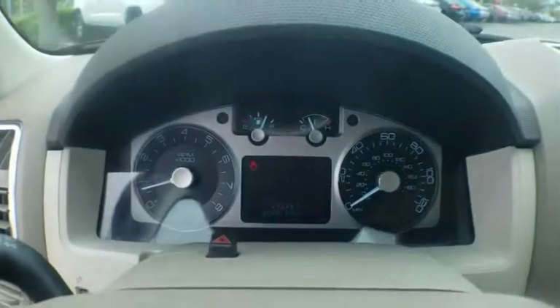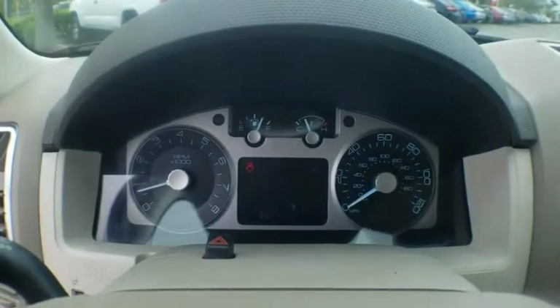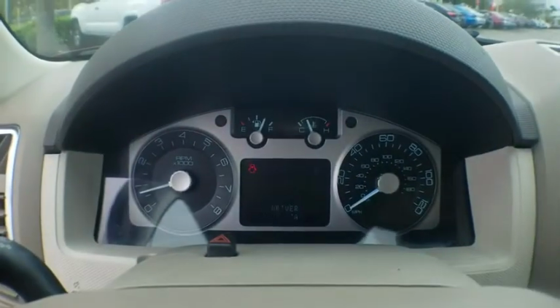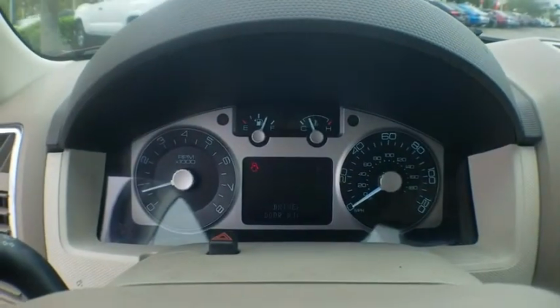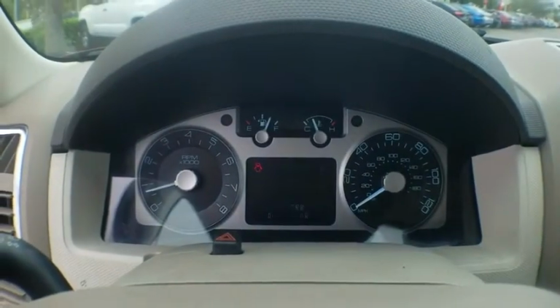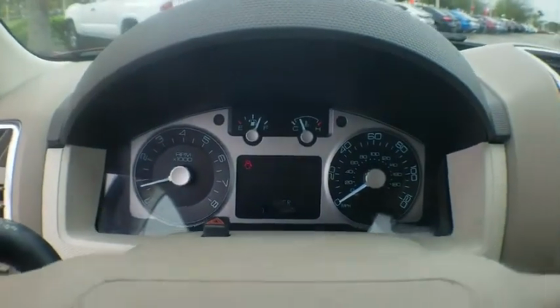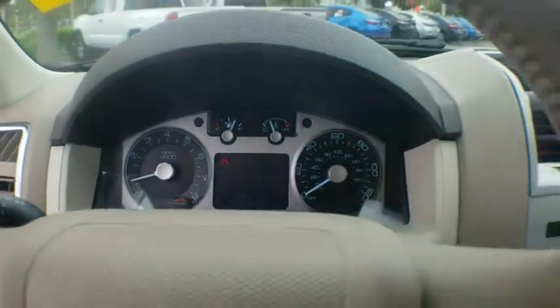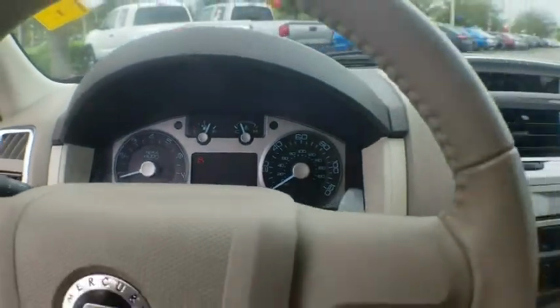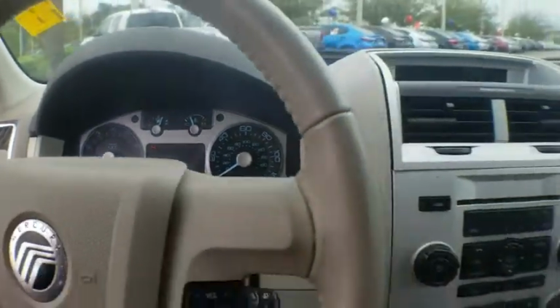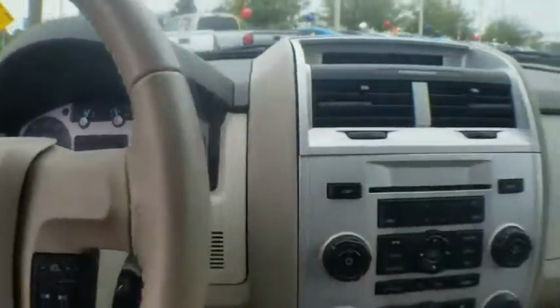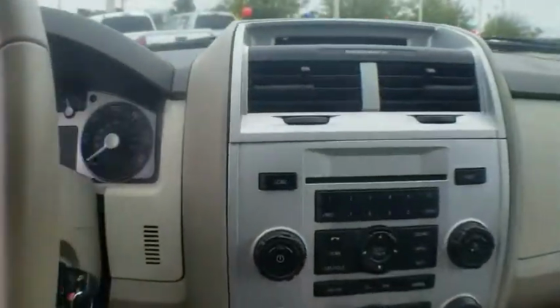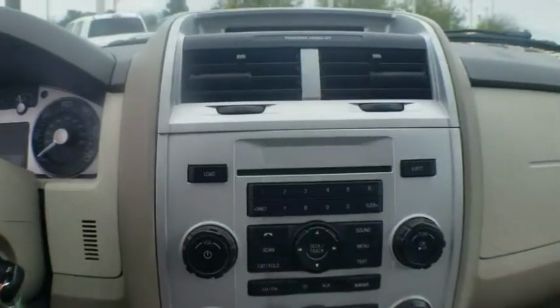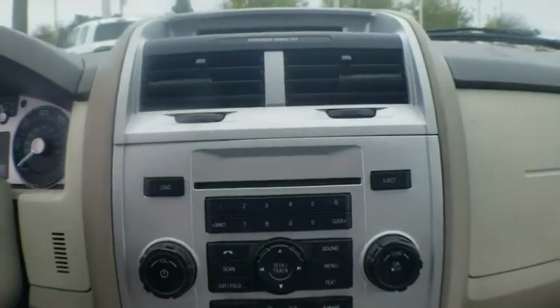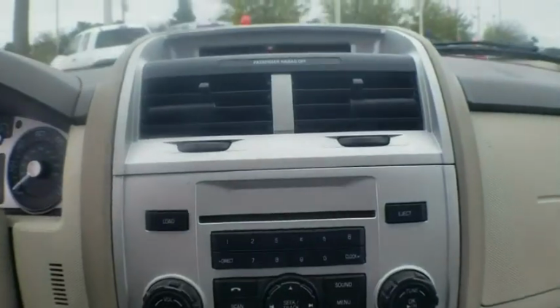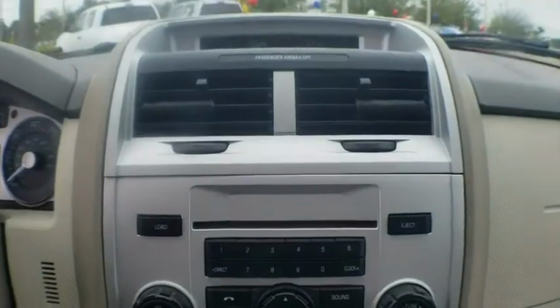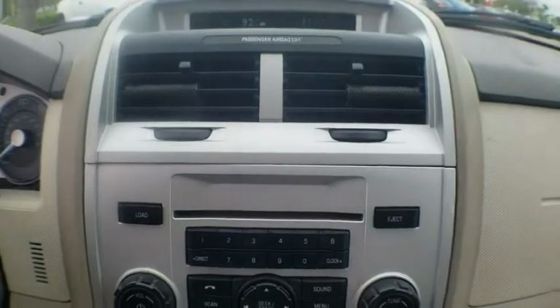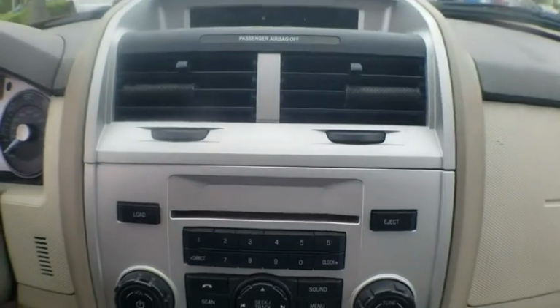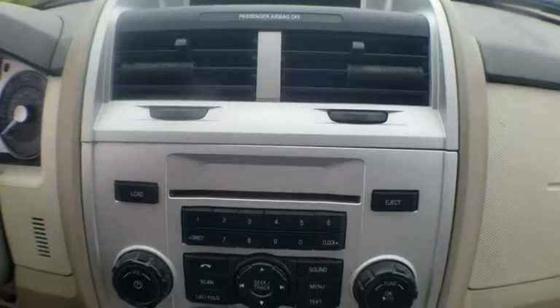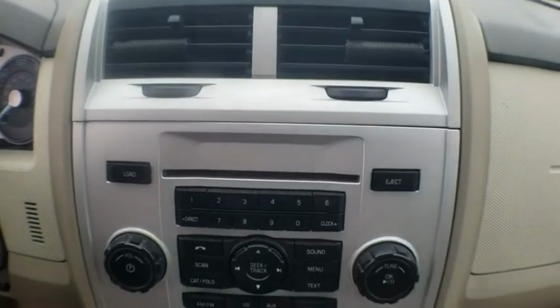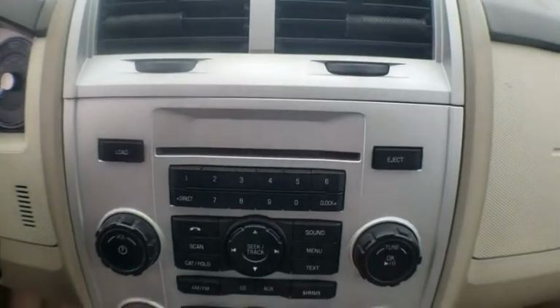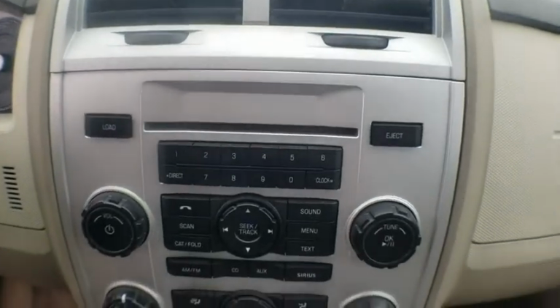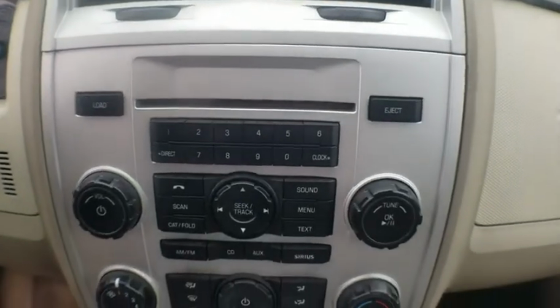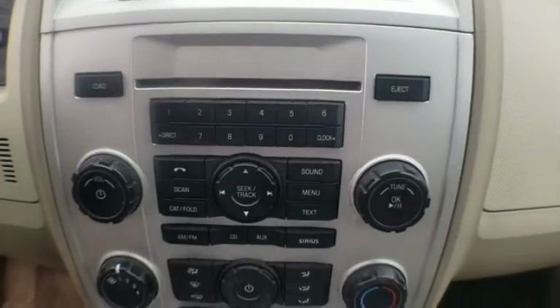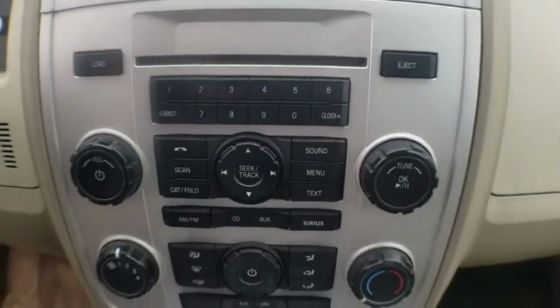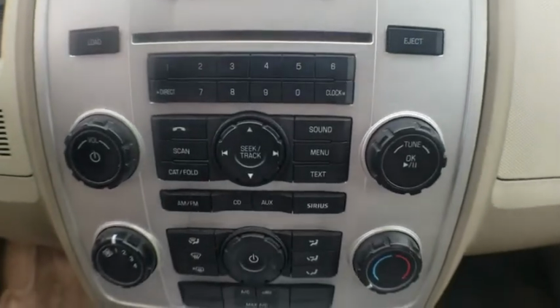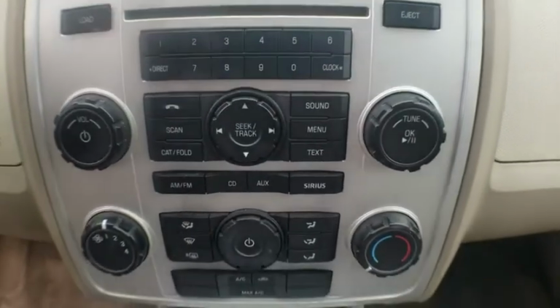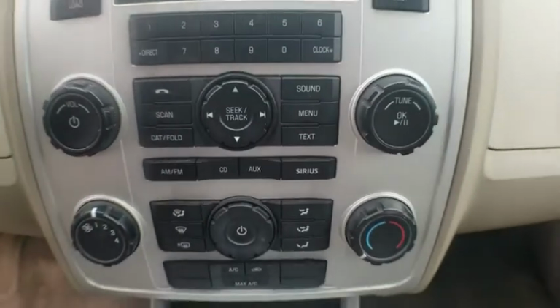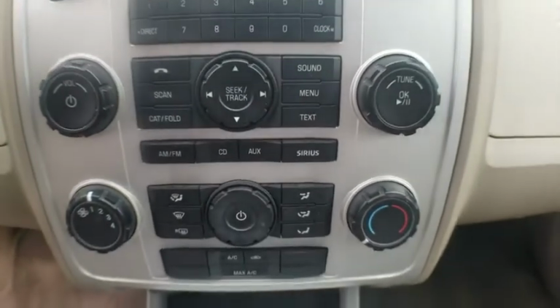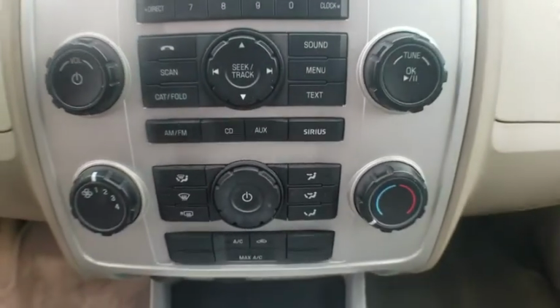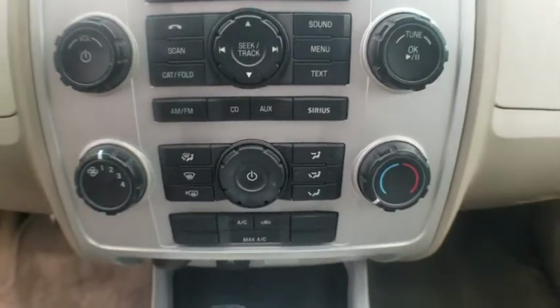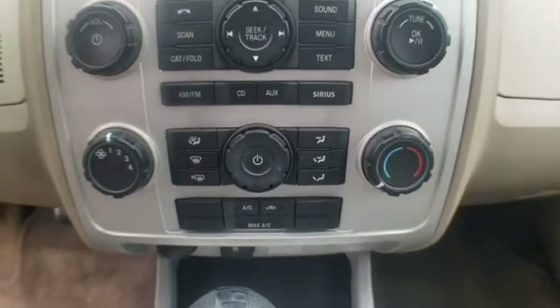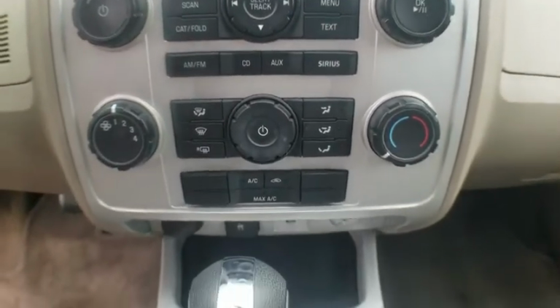Sirius satellite radio, tachometer, remote keyless entry, panic alarm, rear window wiper, driver vanity mirror, front reading lamps, tilt steering wheel.